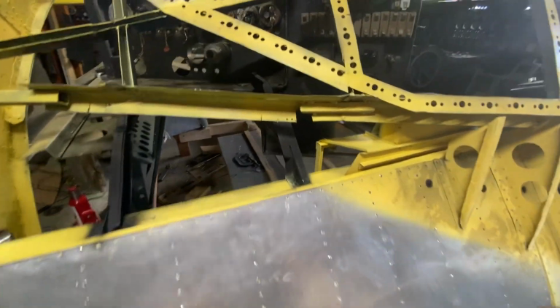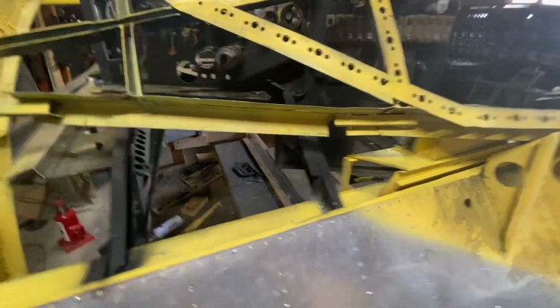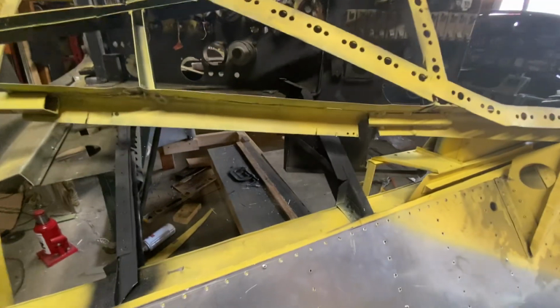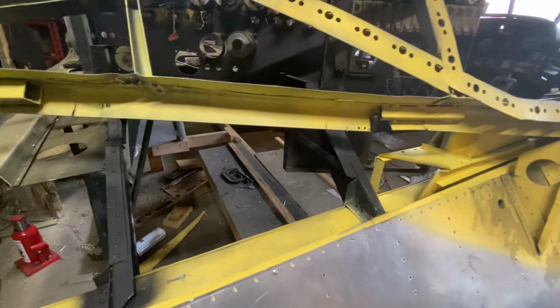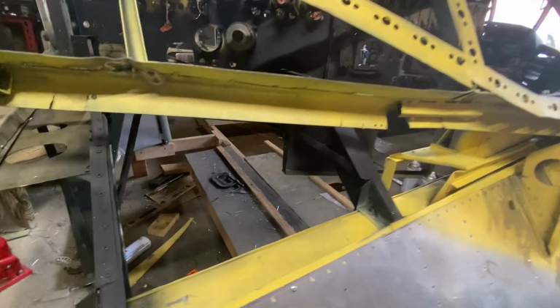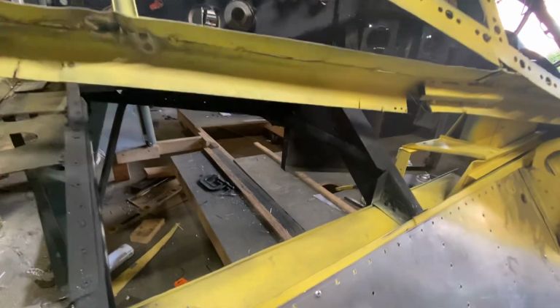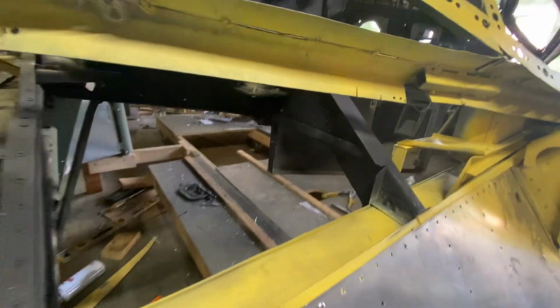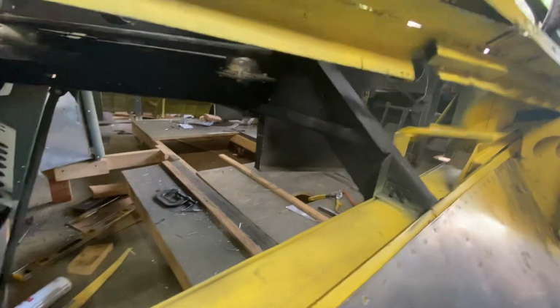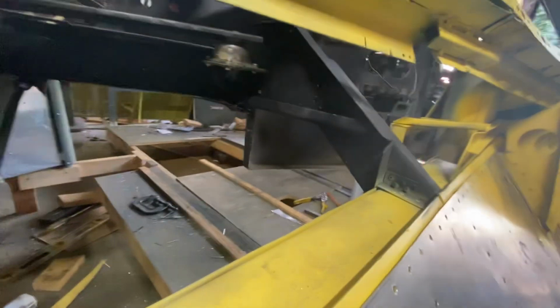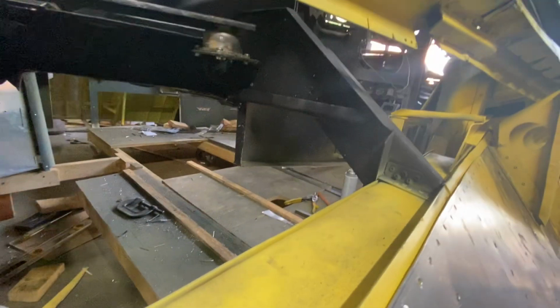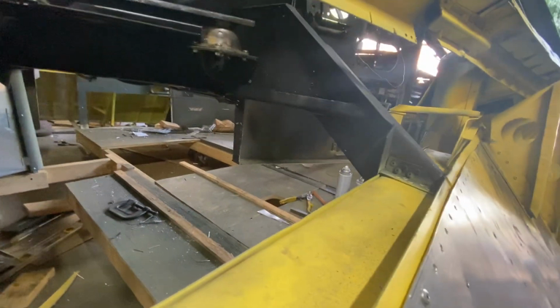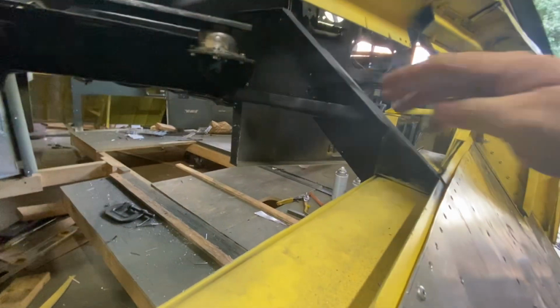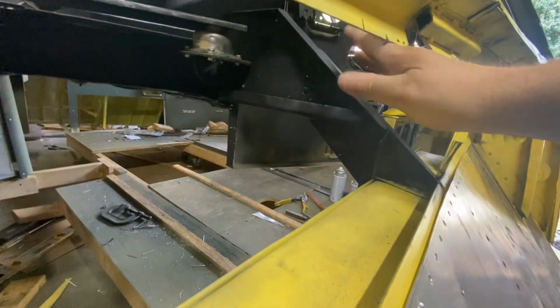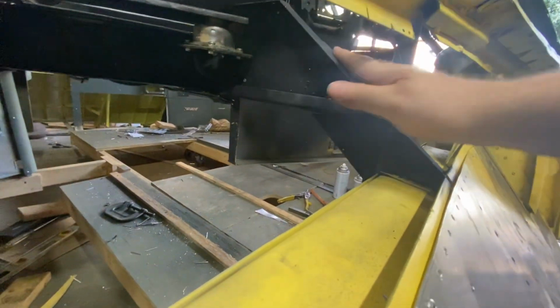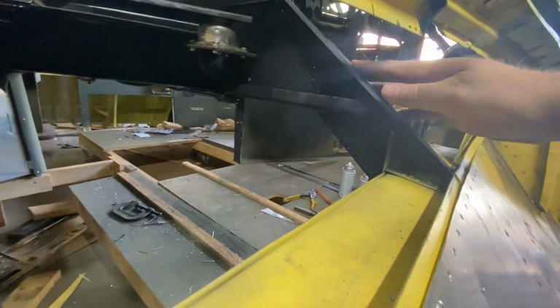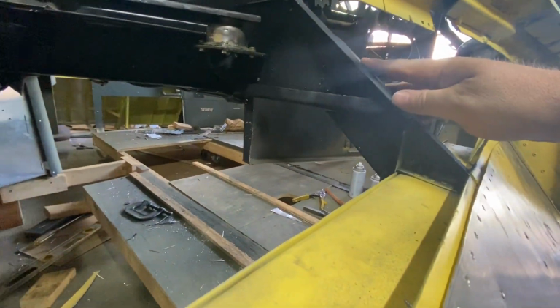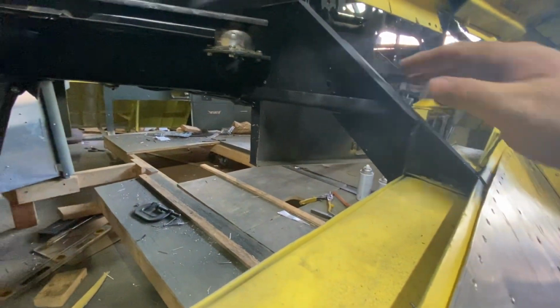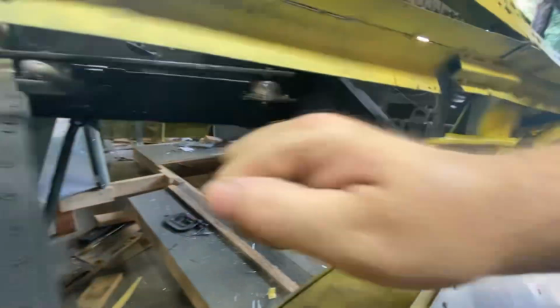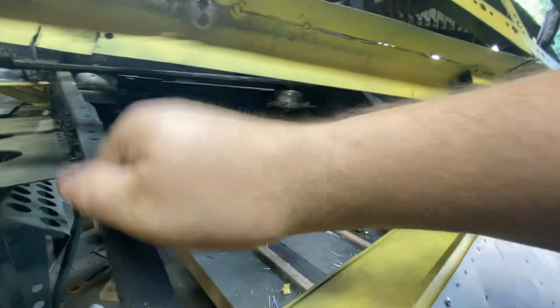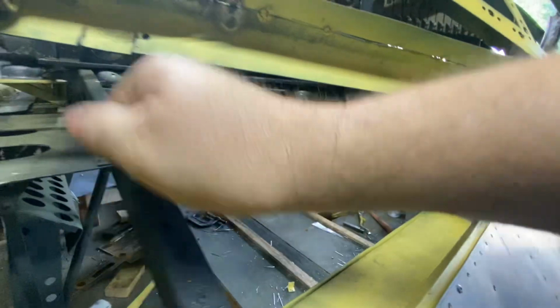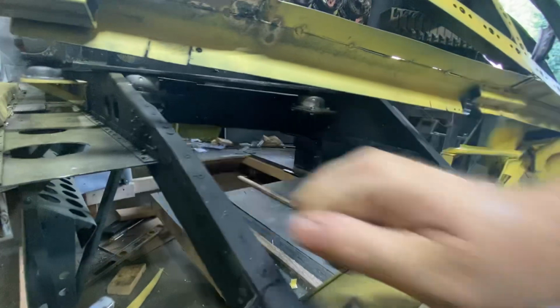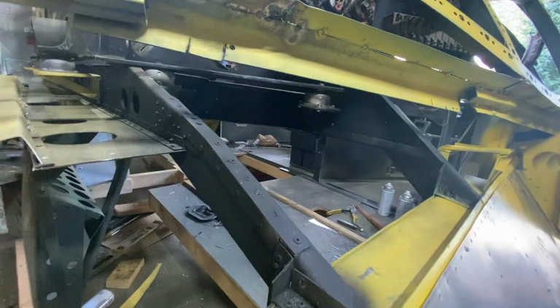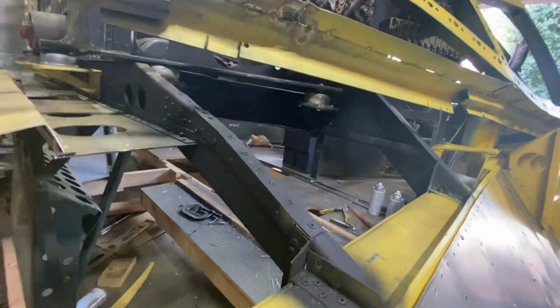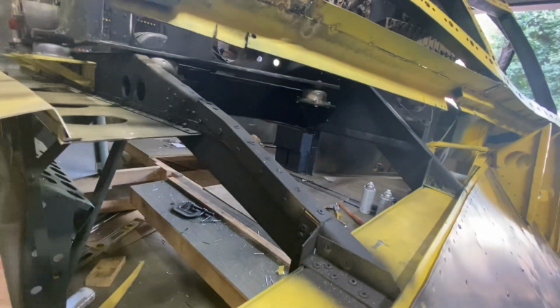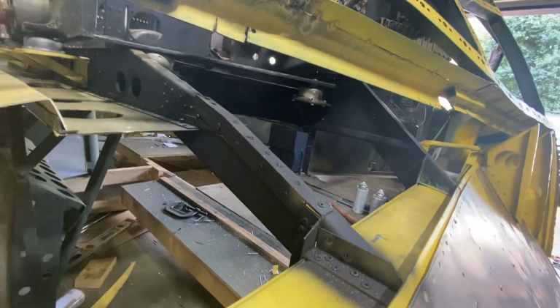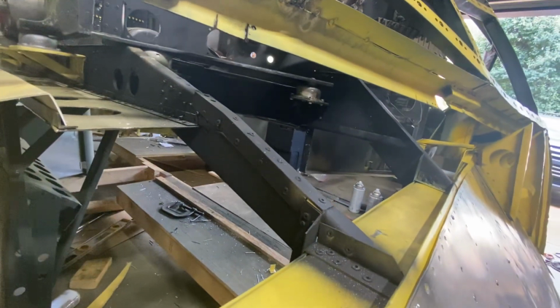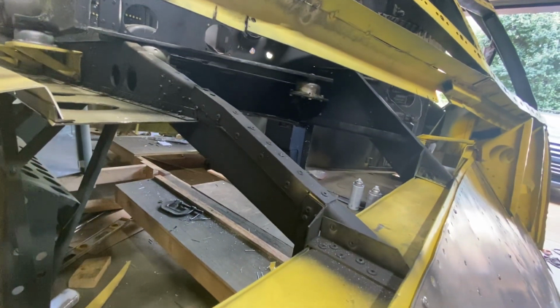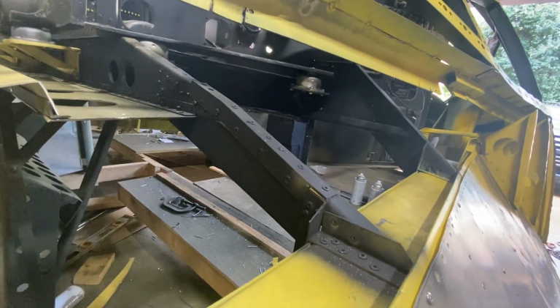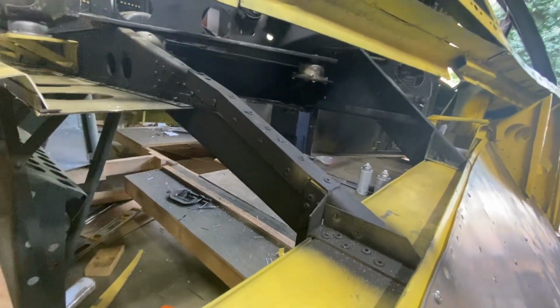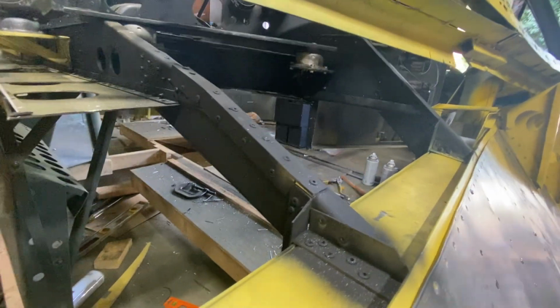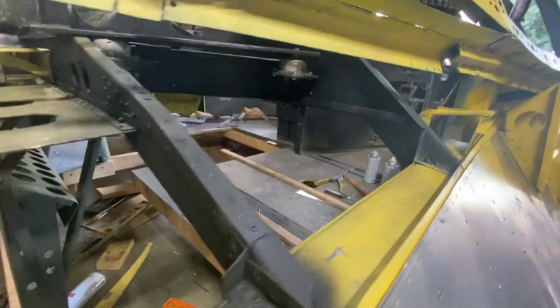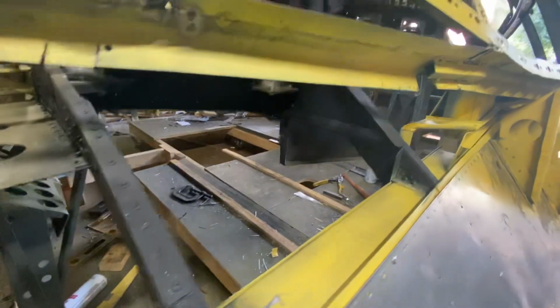Next thing I've done is installed these permanent mounts for the flight engineer's table. We'll go inside and get a better view of it for you.